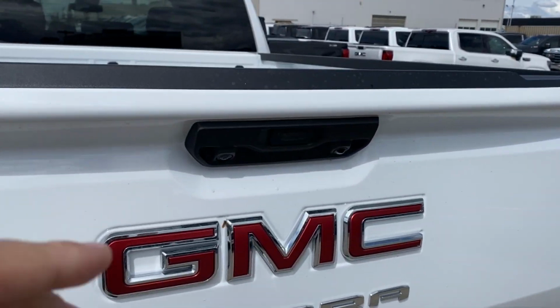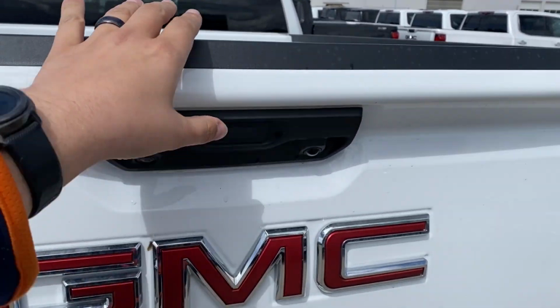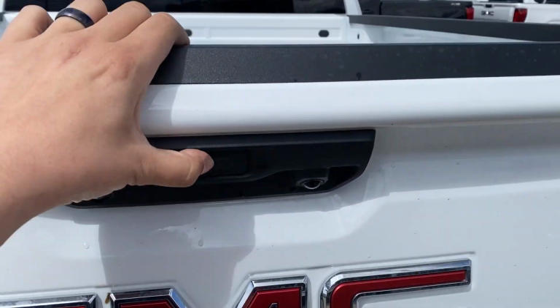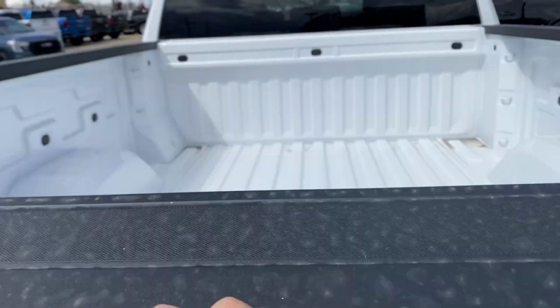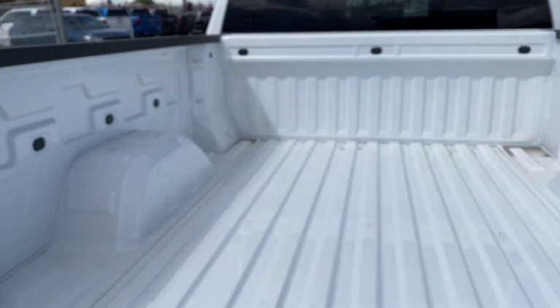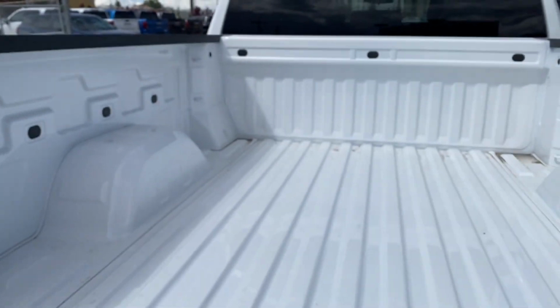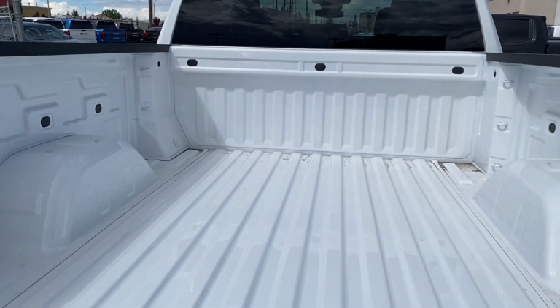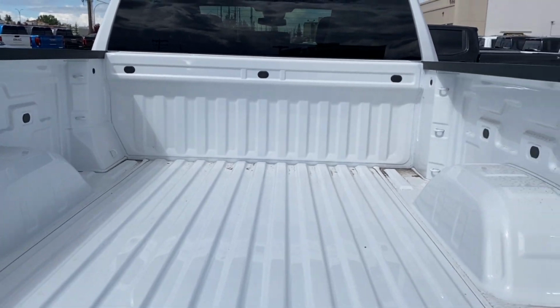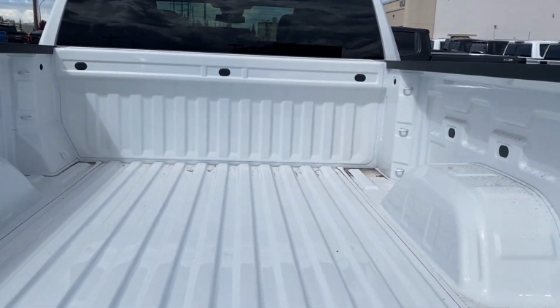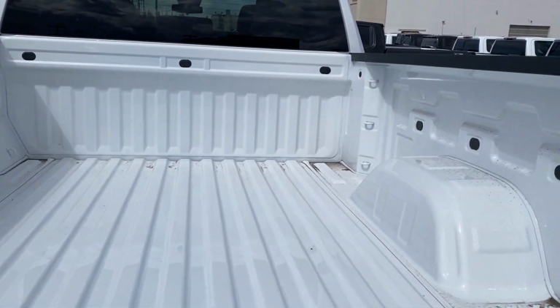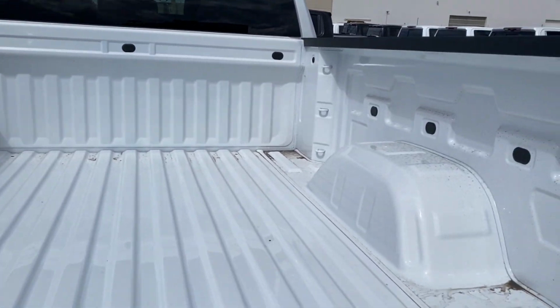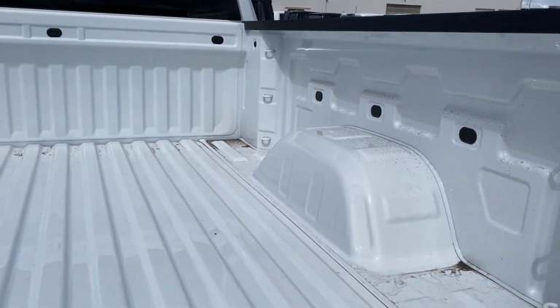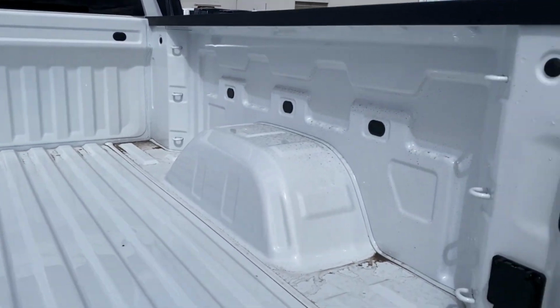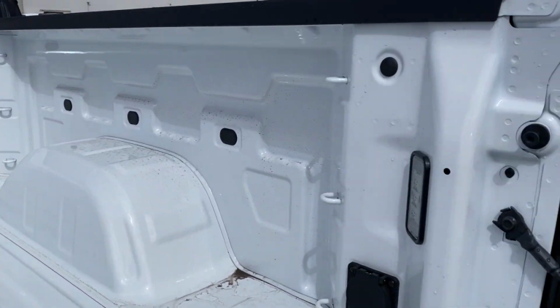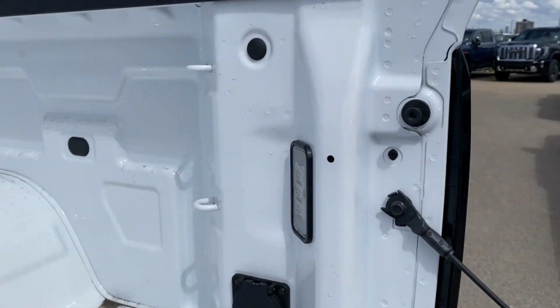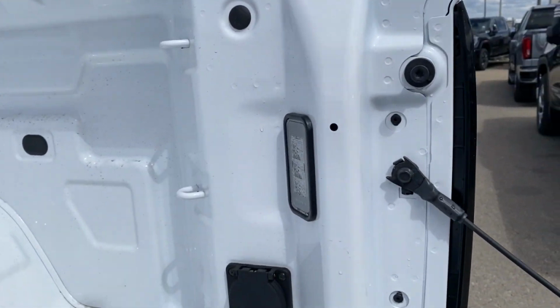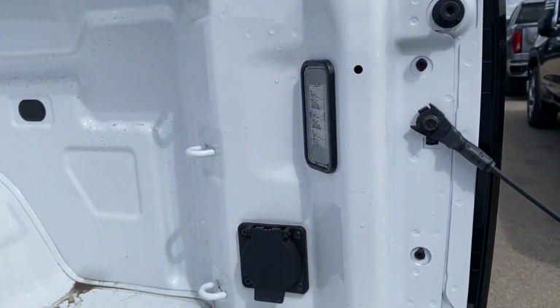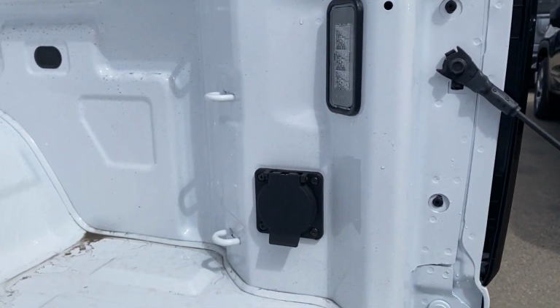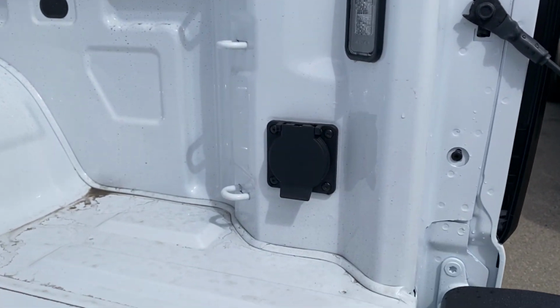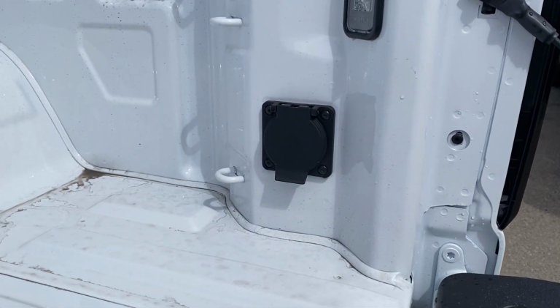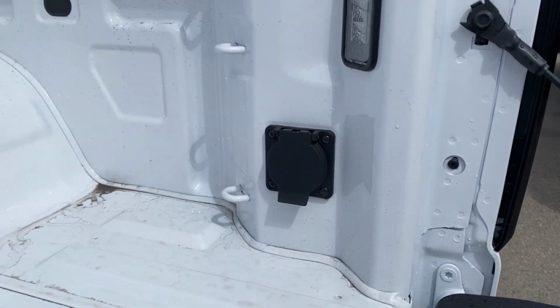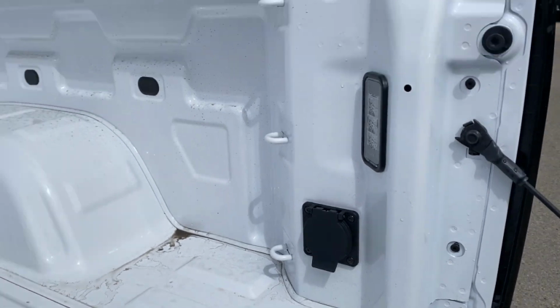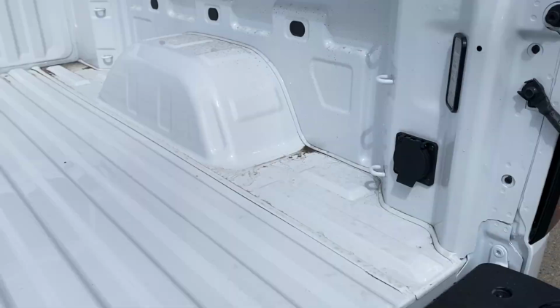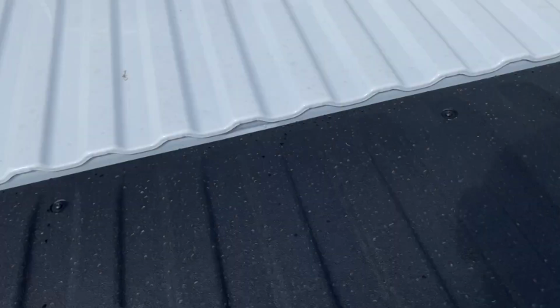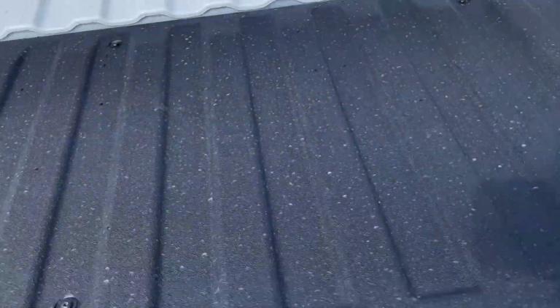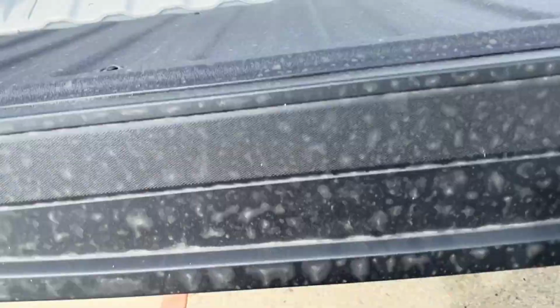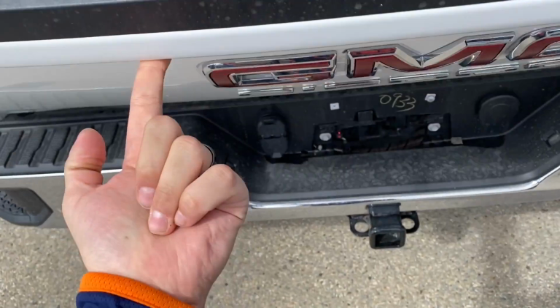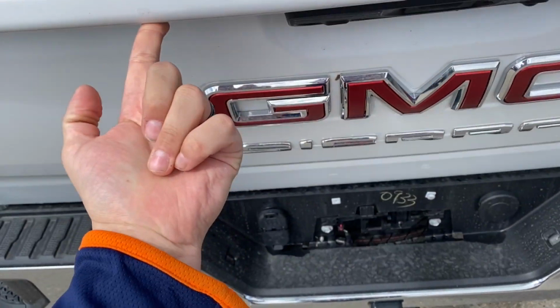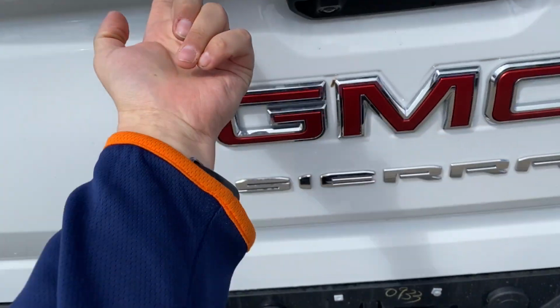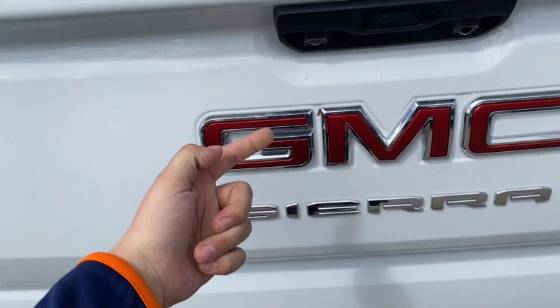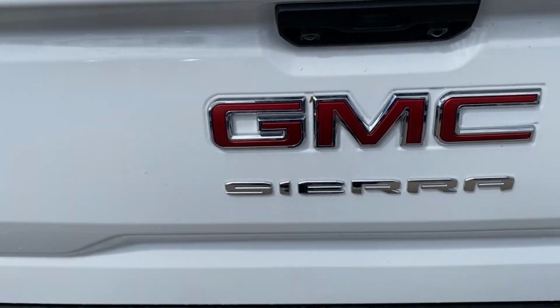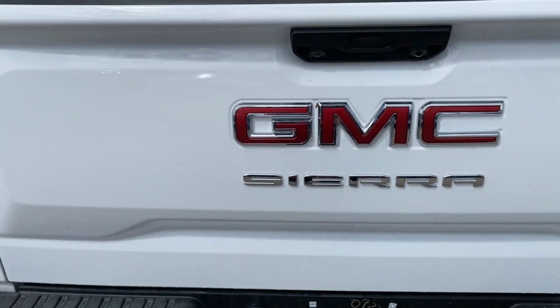We'll open up the tailgate. You have lots of storage space in the back with cargo tie-down locations at each corner, LED lamps on either side as well as onboard power. The easy lift tailgate makes it super easy to close when you're all done.